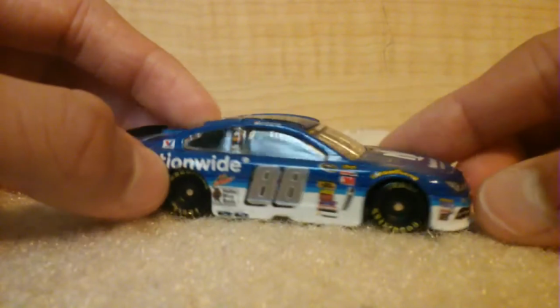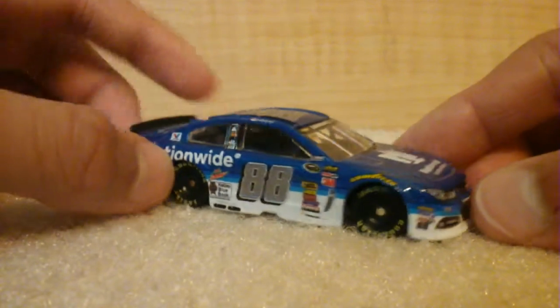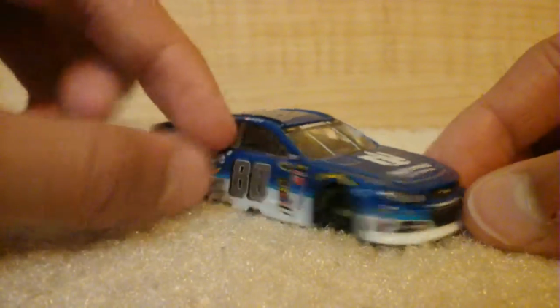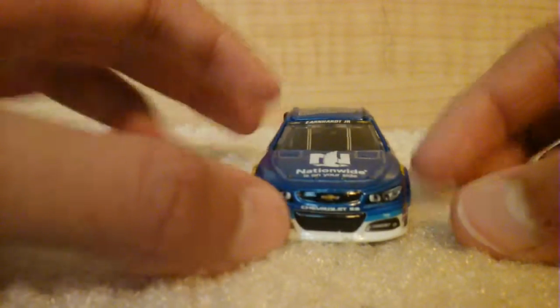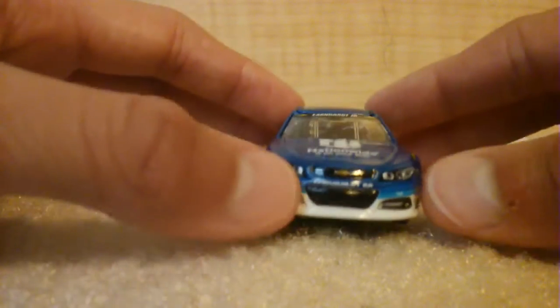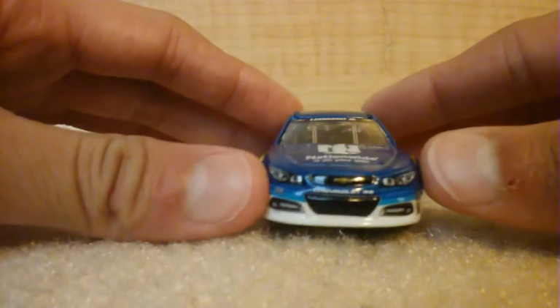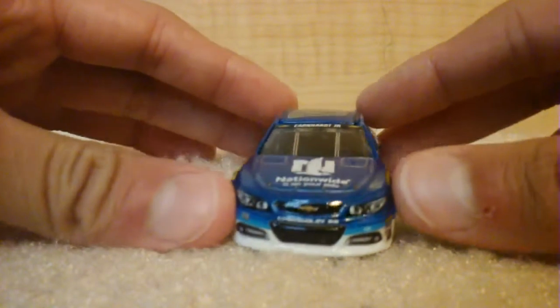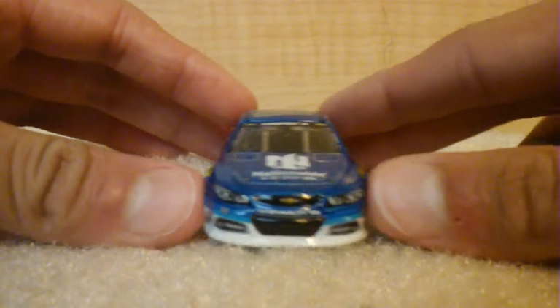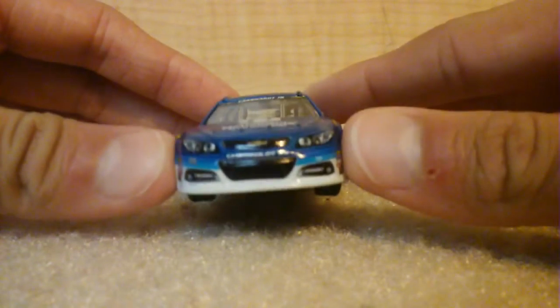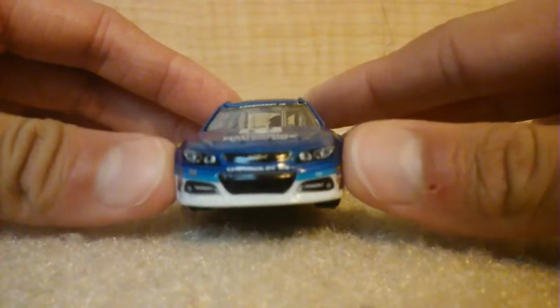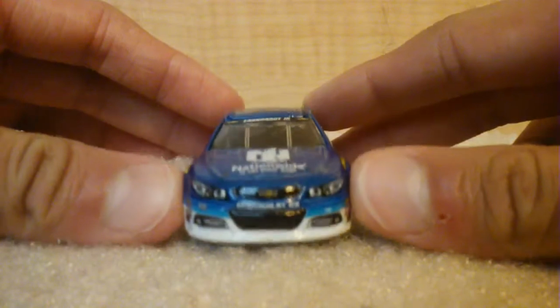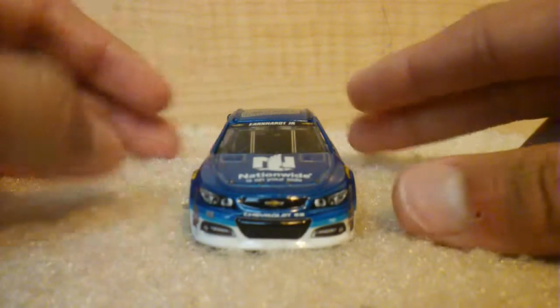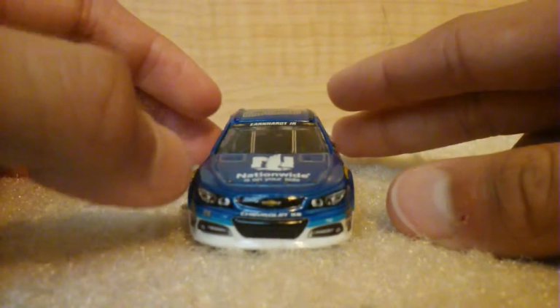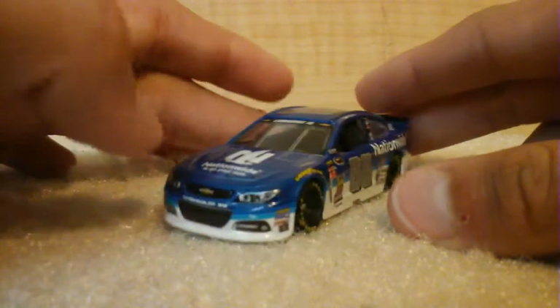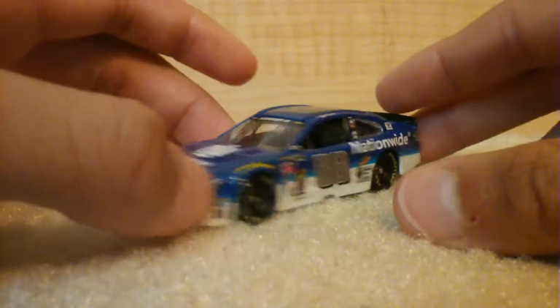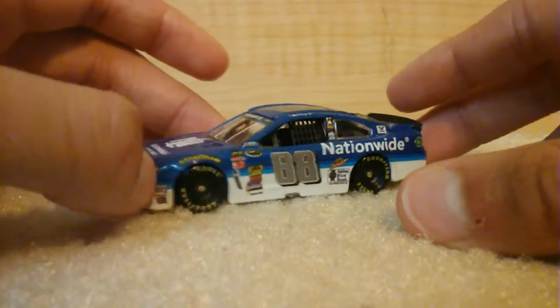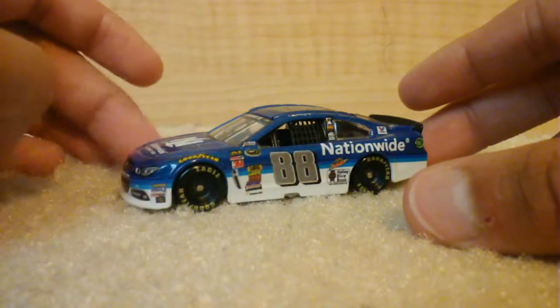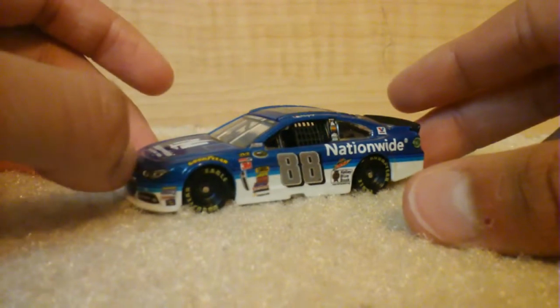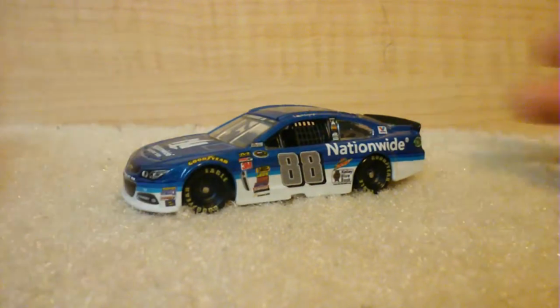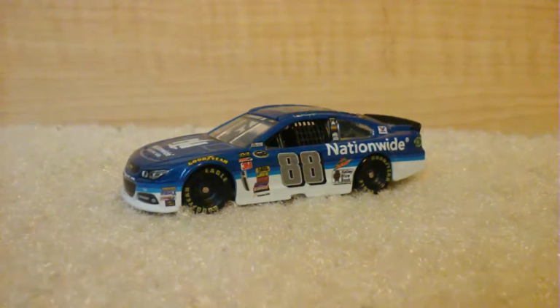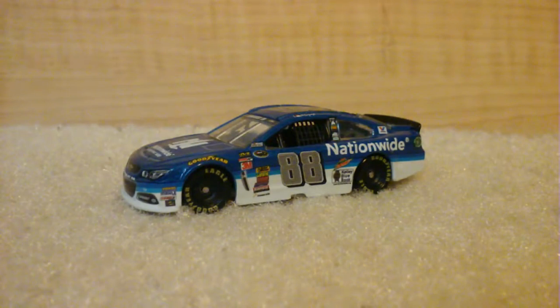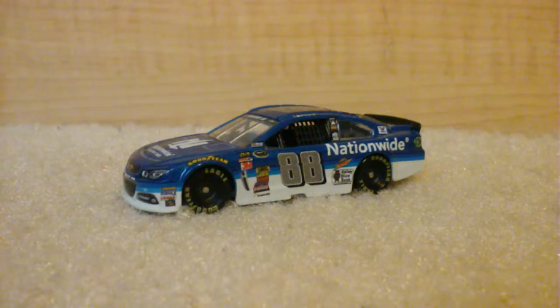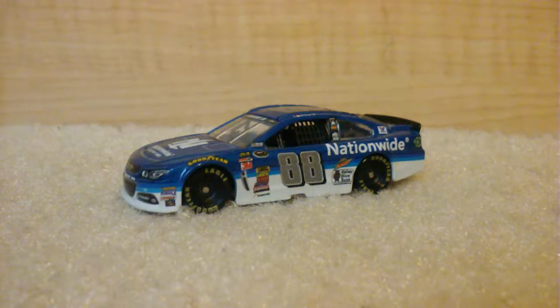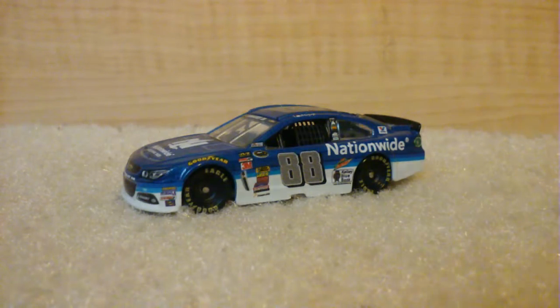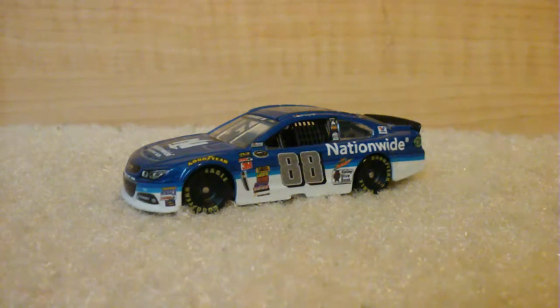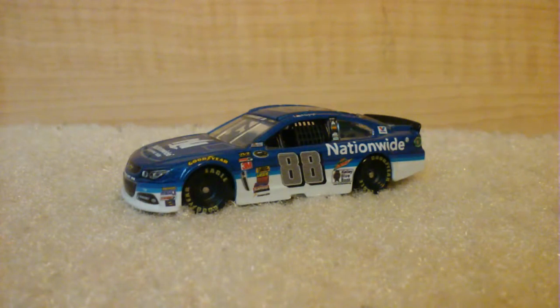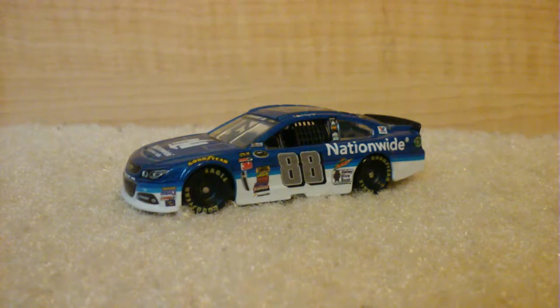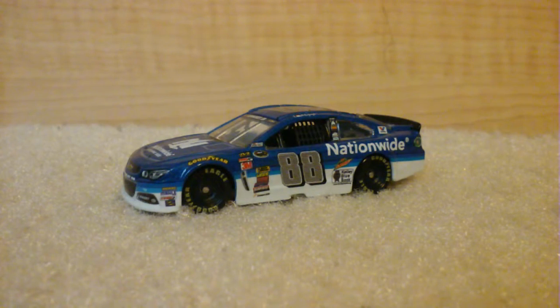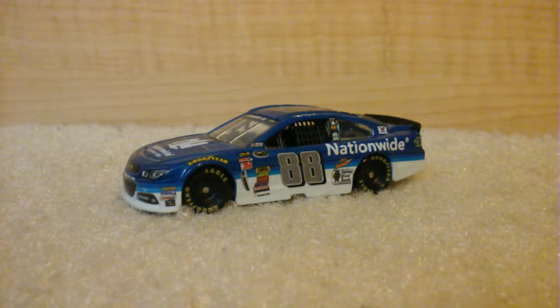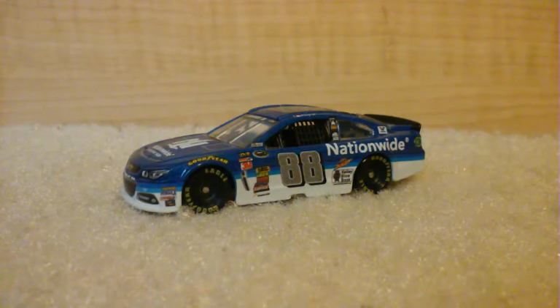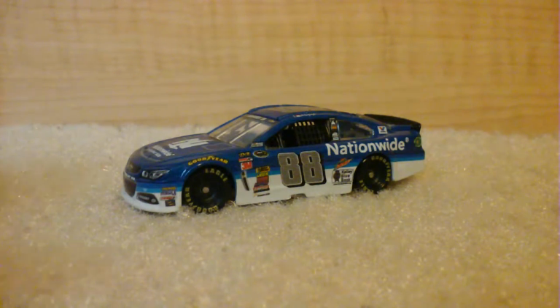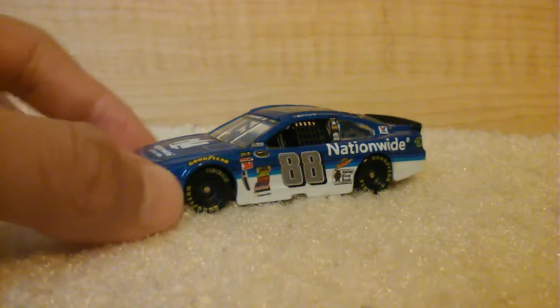Valvoline, signature, and look from the front — really cool car. I like it. Compared to the National Guard, I think this is better. This is a better paint scheme overall. I like it.